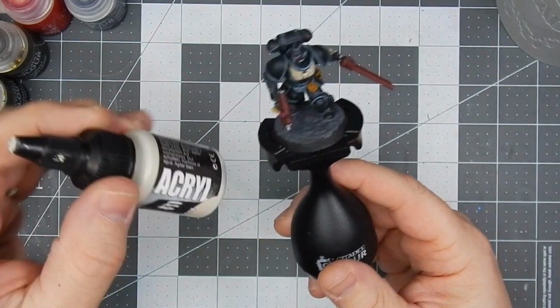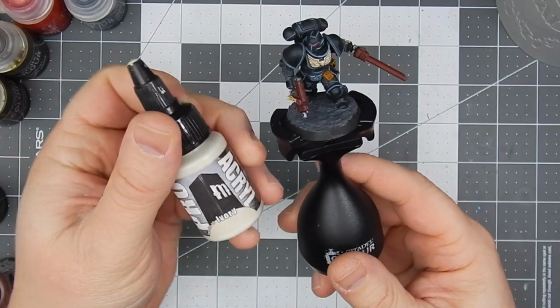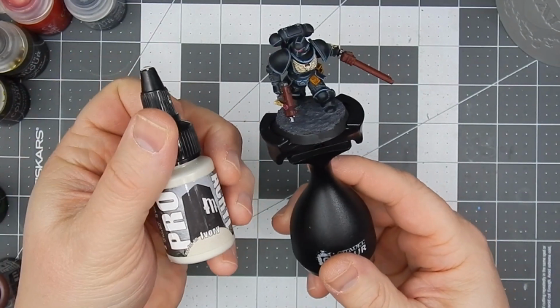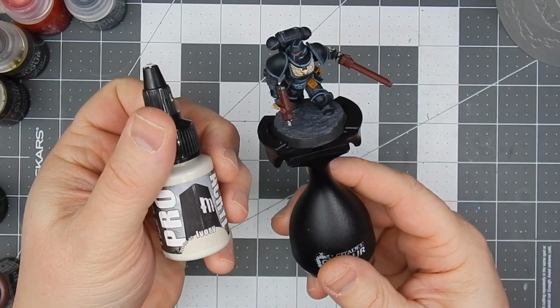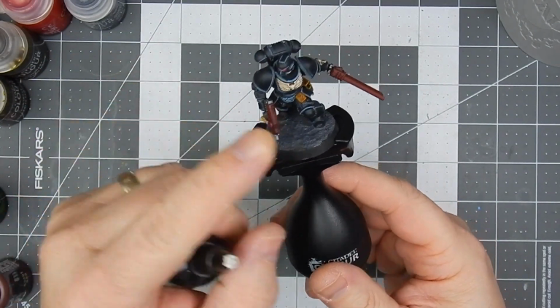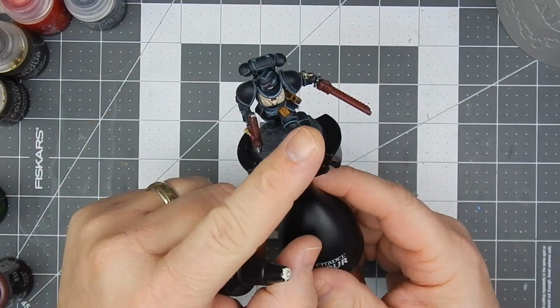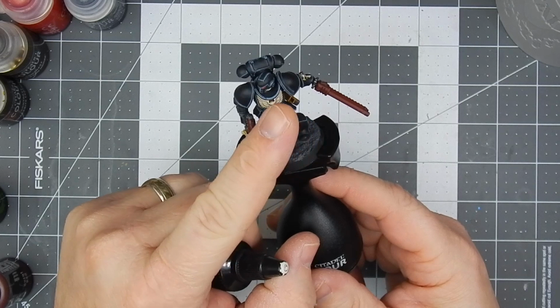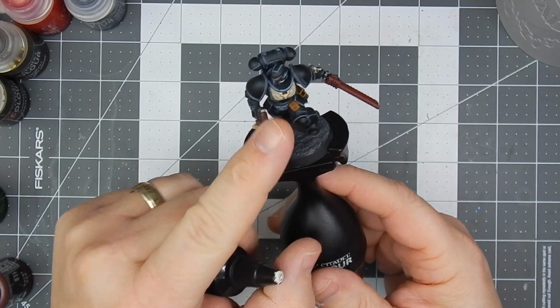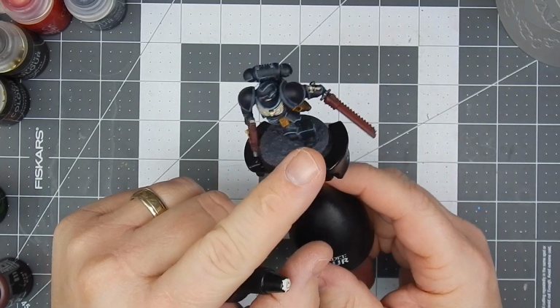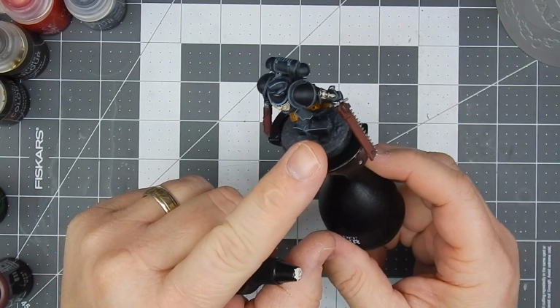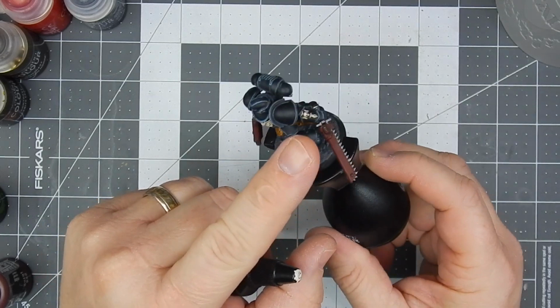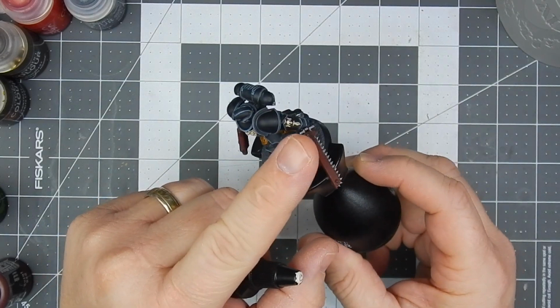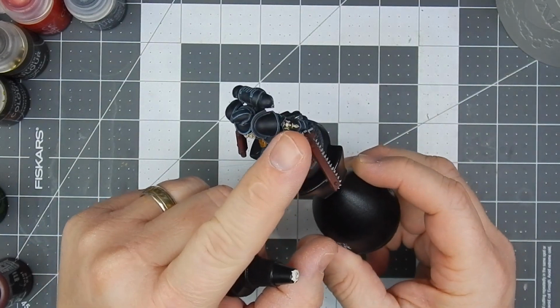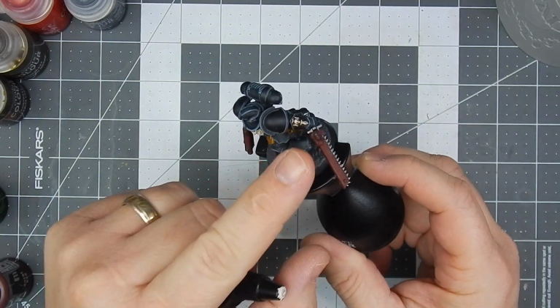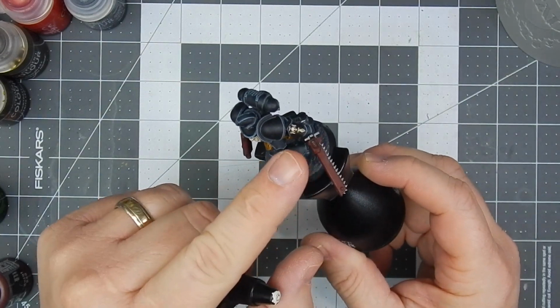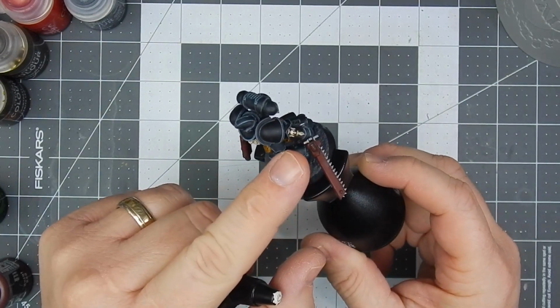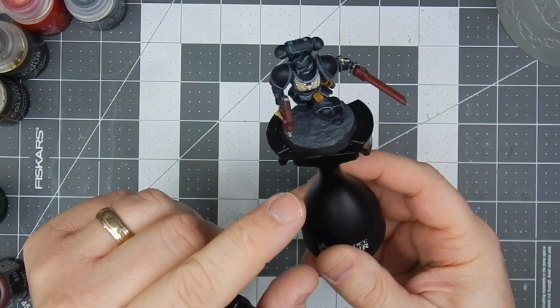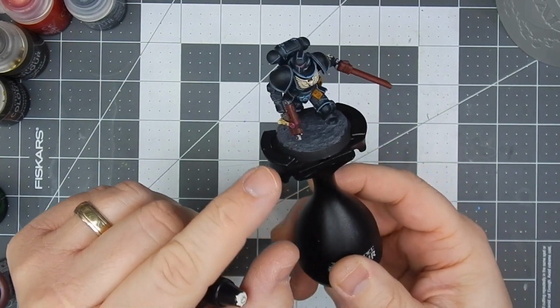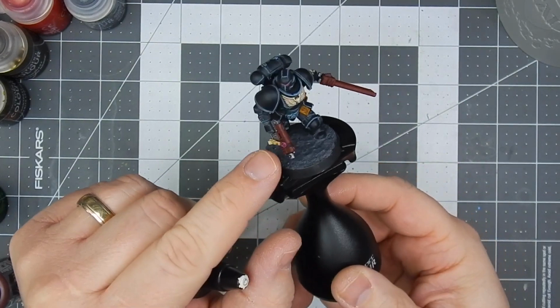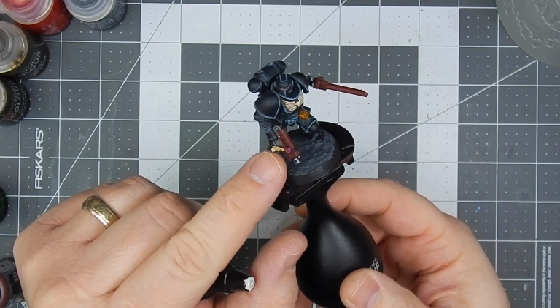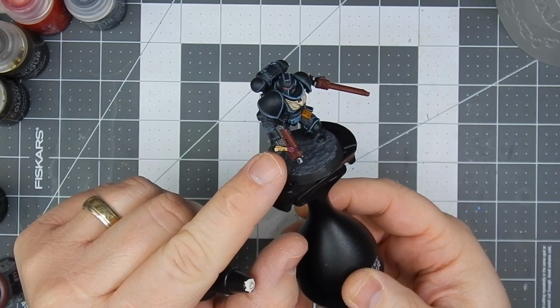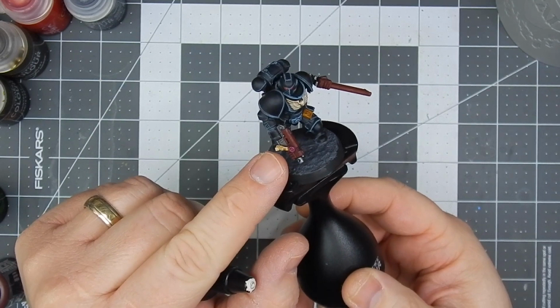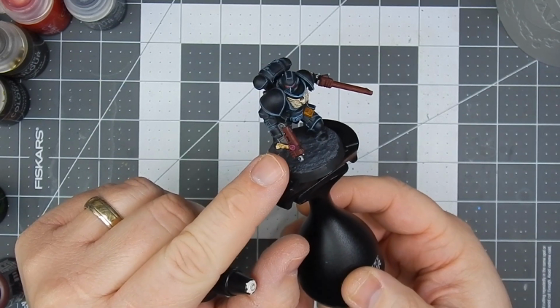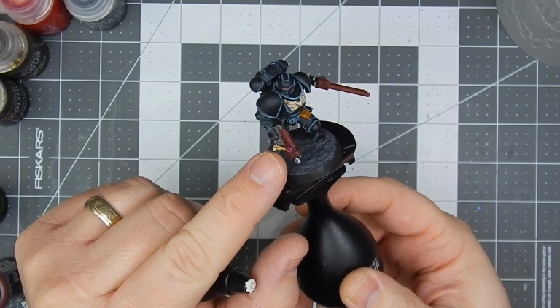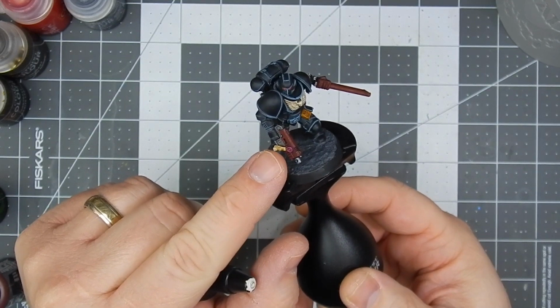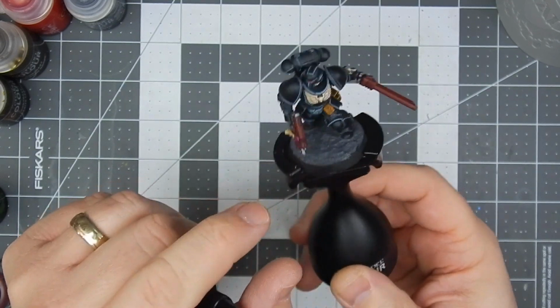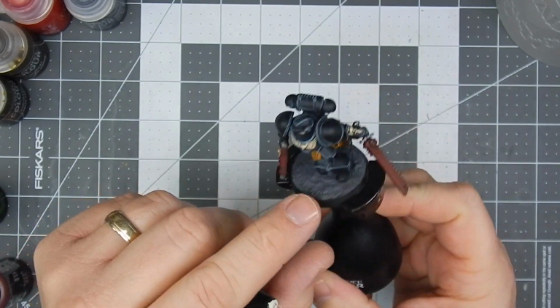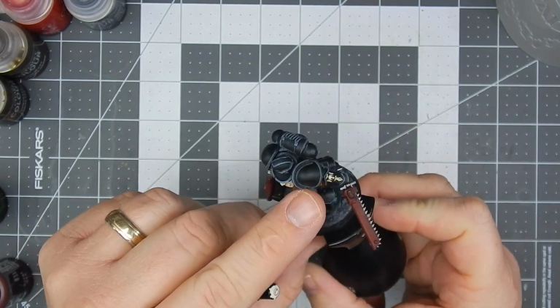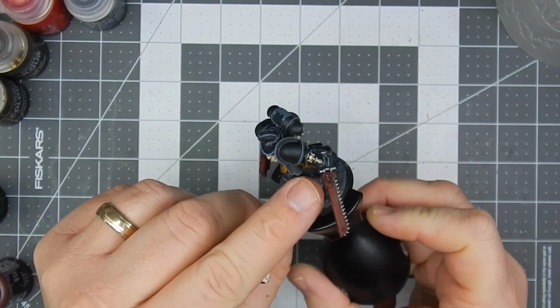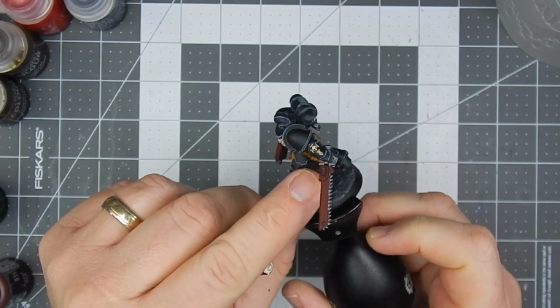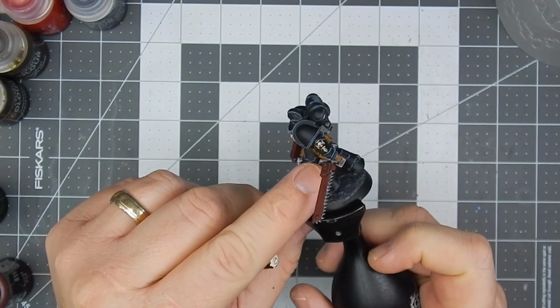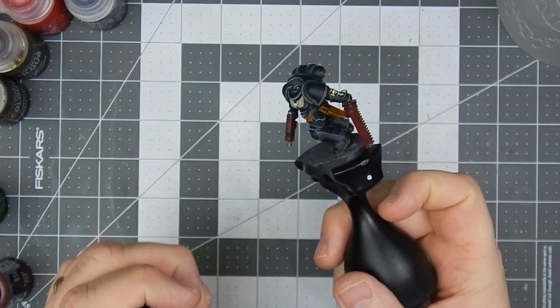Then I came in with some ivory and painted the Aquila, this little gauntlet thing on his left hand arm, the purity seal, and his pouches.